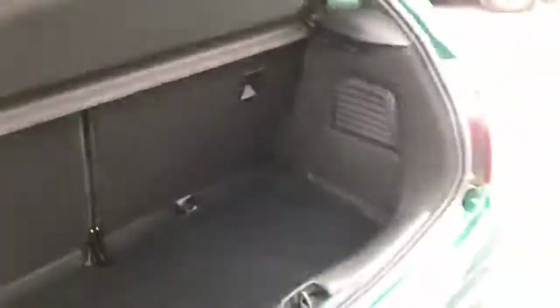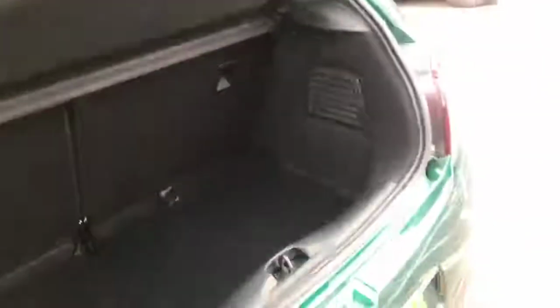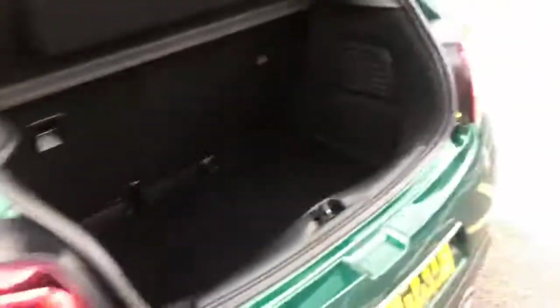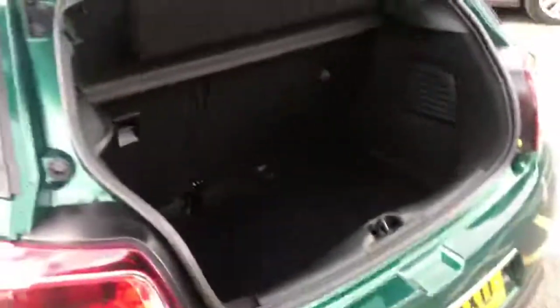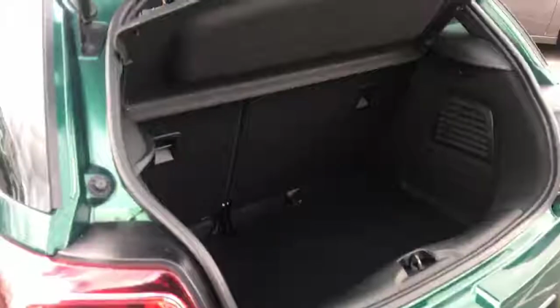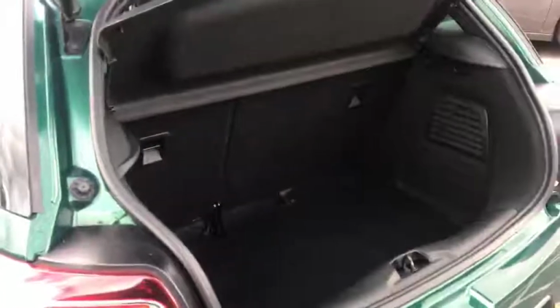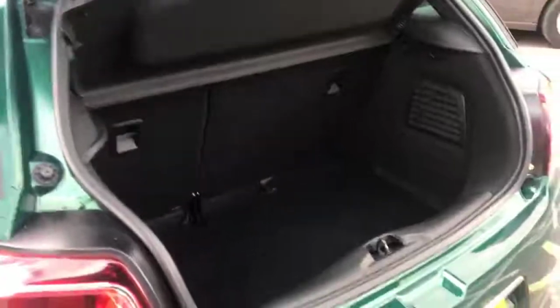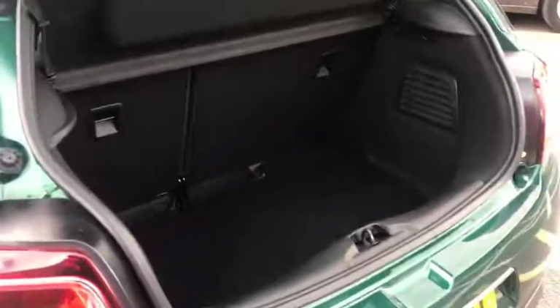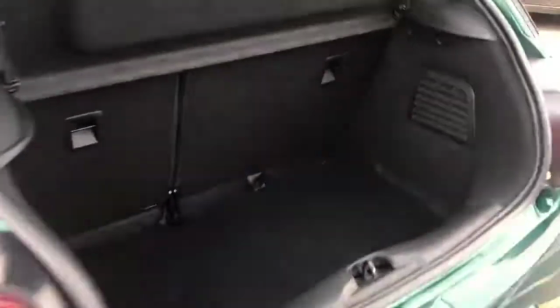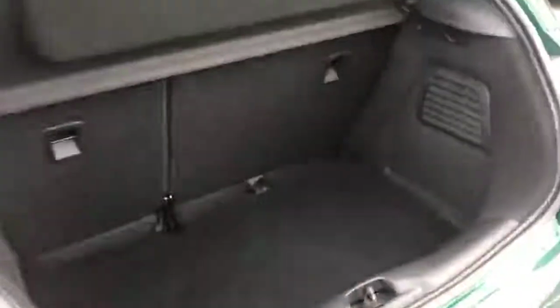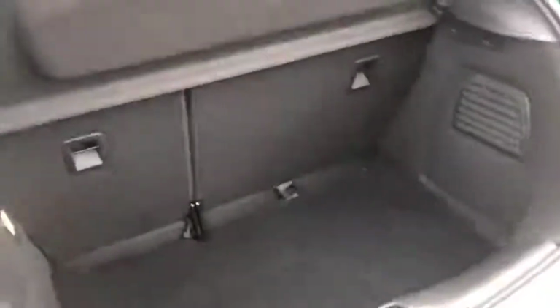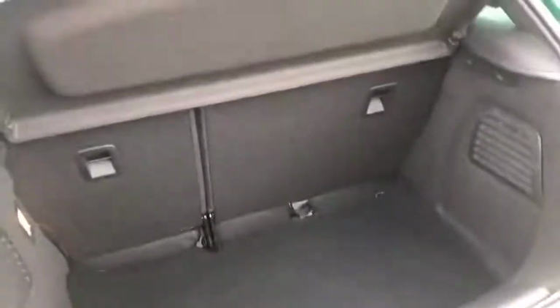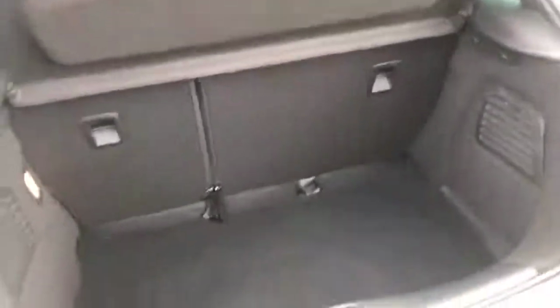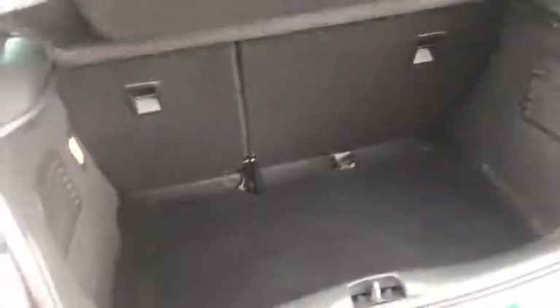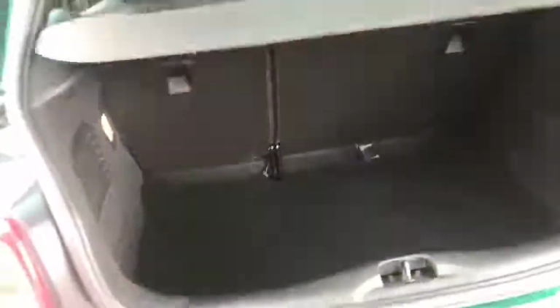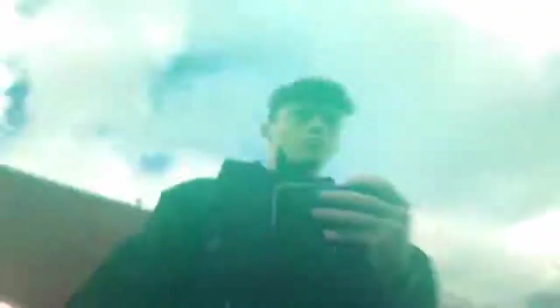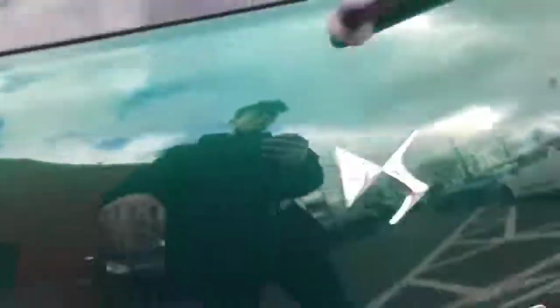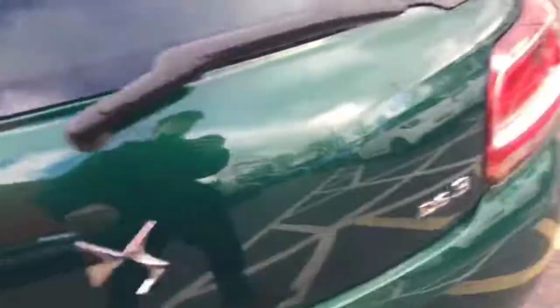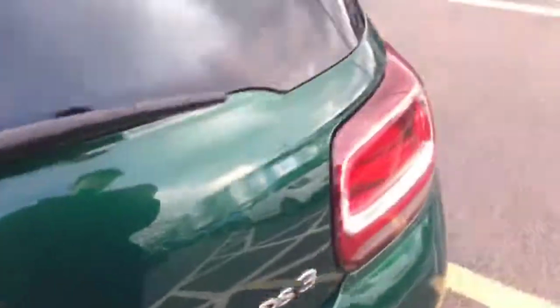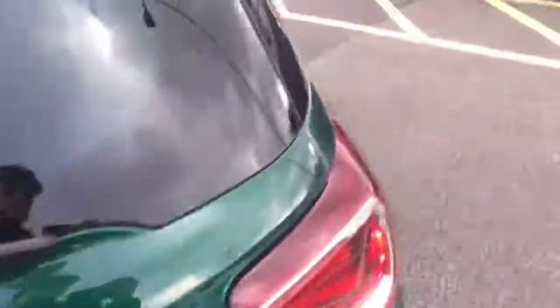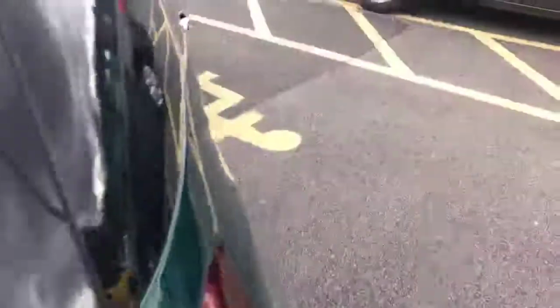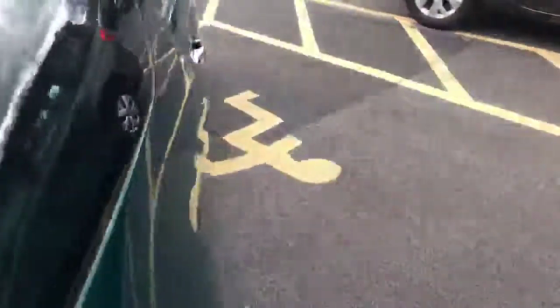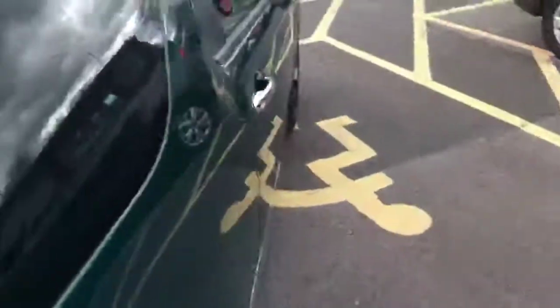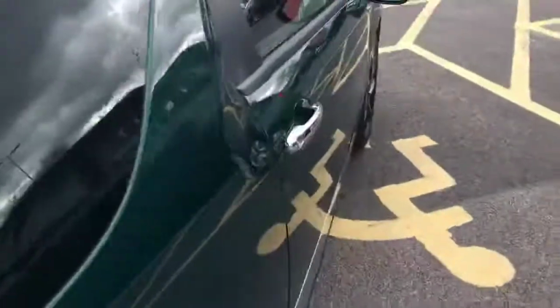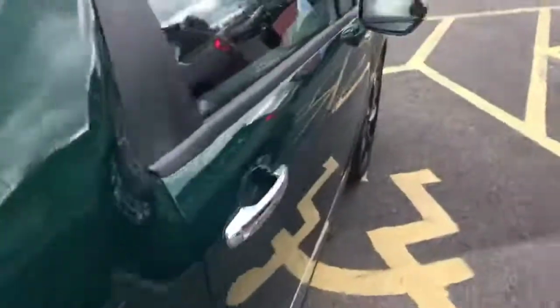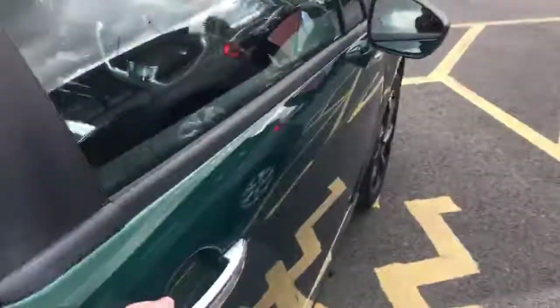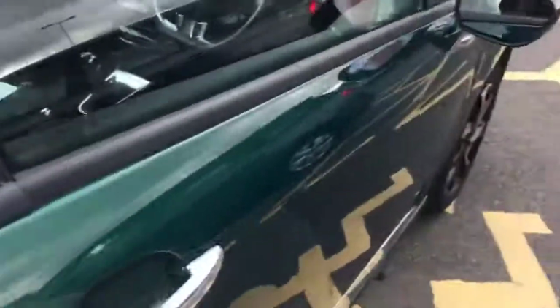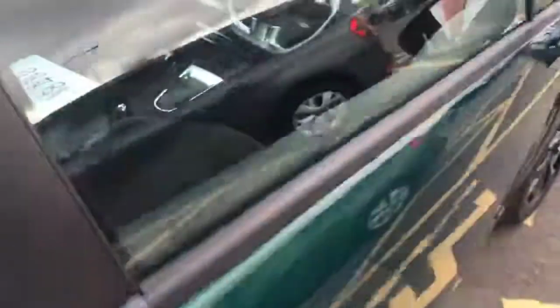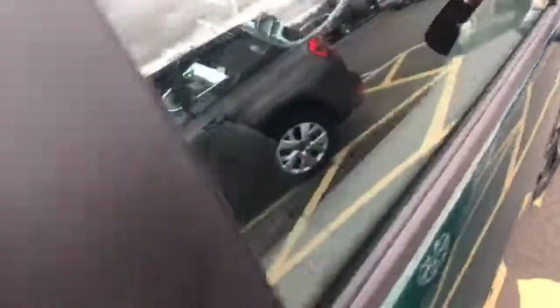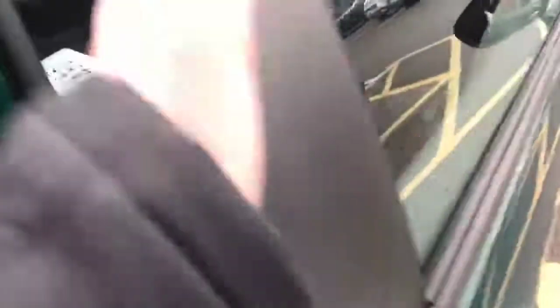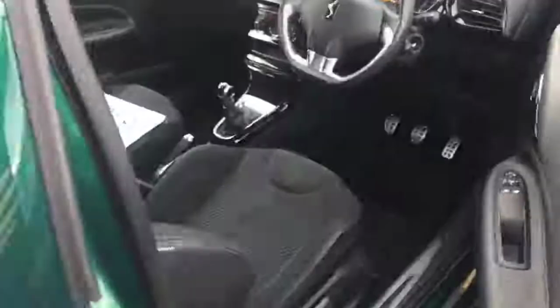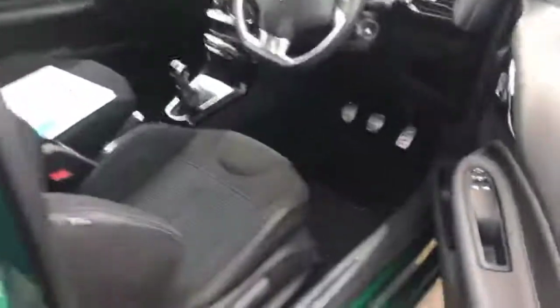Opening up the boot to have a look inside — as you can see, for the size of the car that boot isn't too bad, and you can drop all three of the seats as well if you need more room.